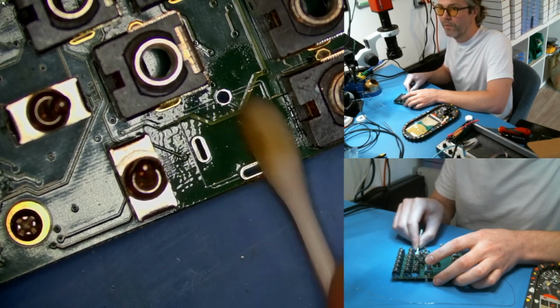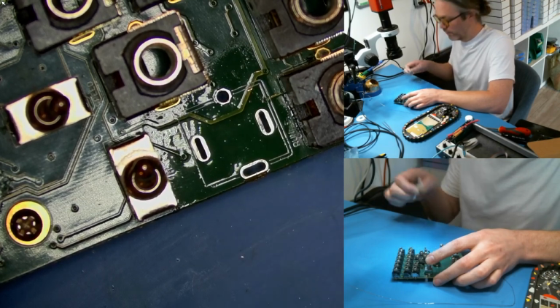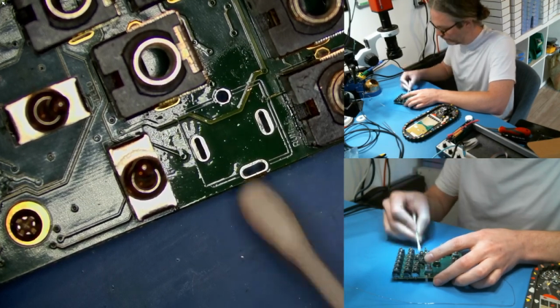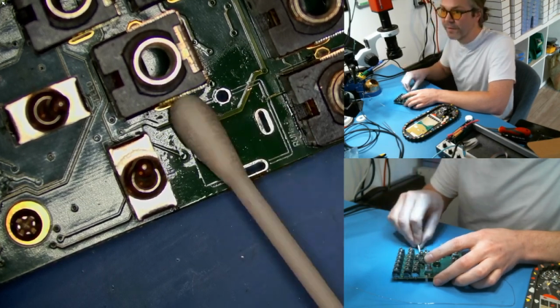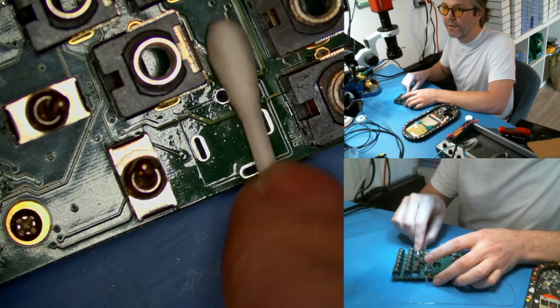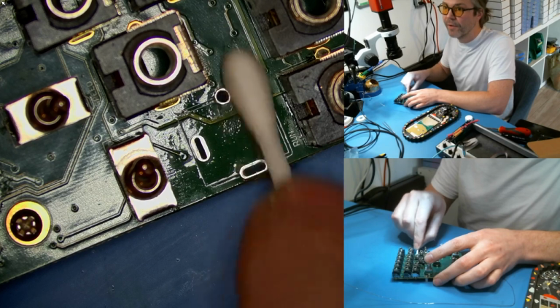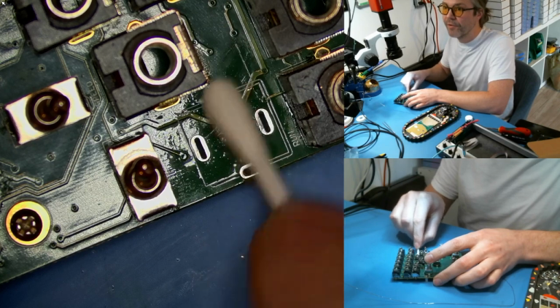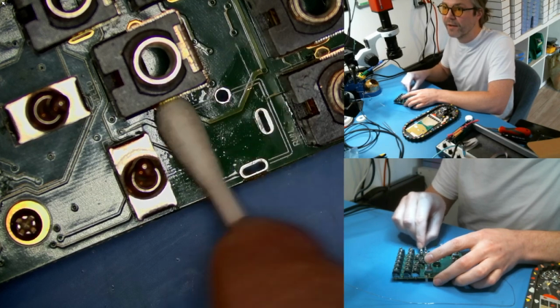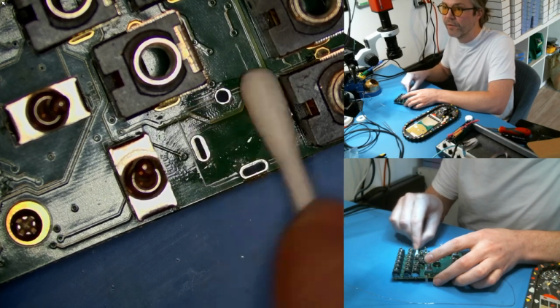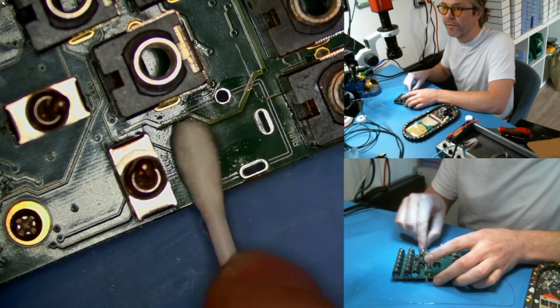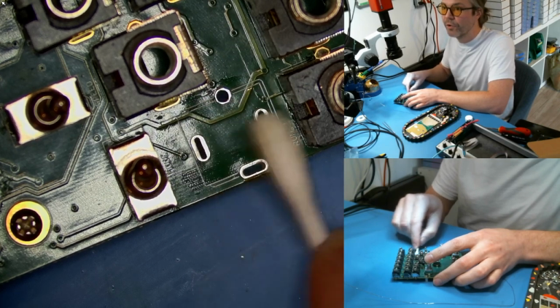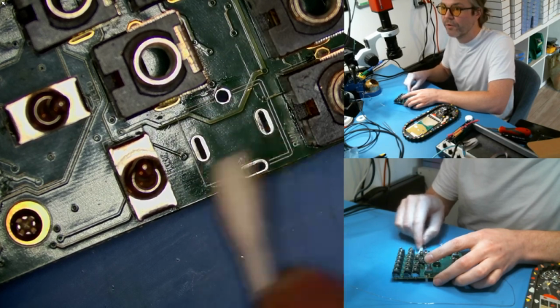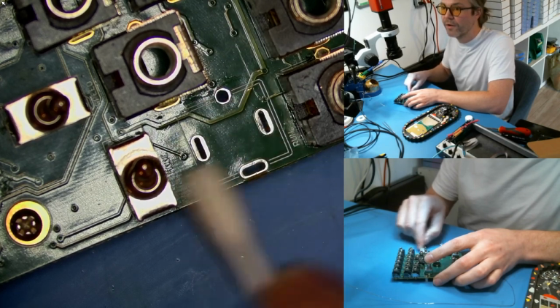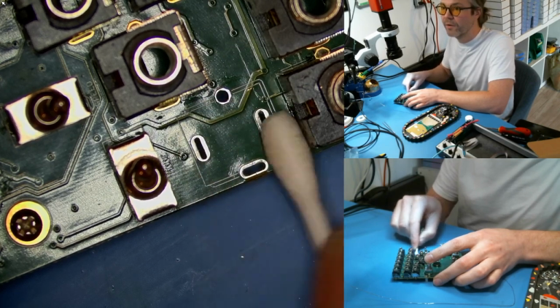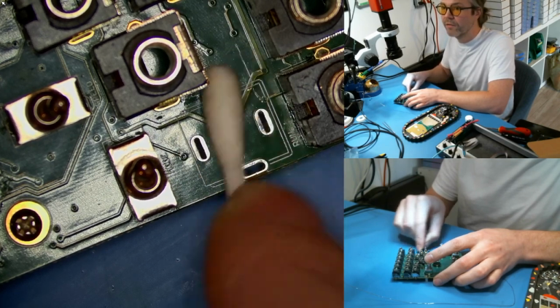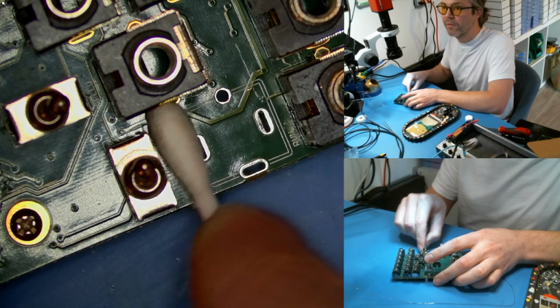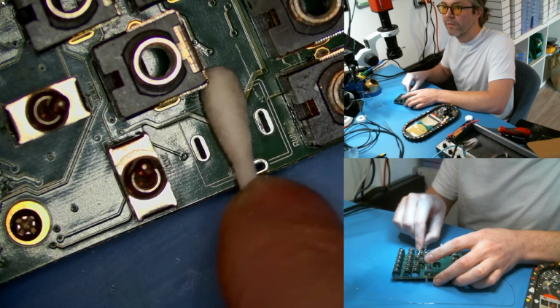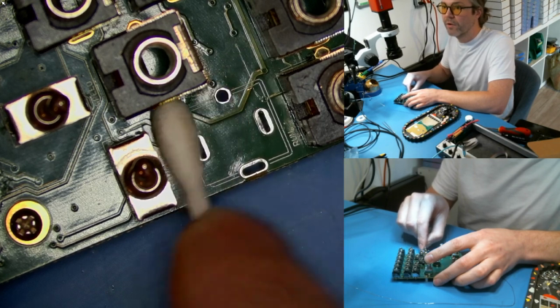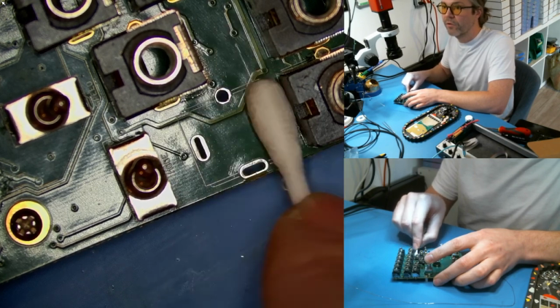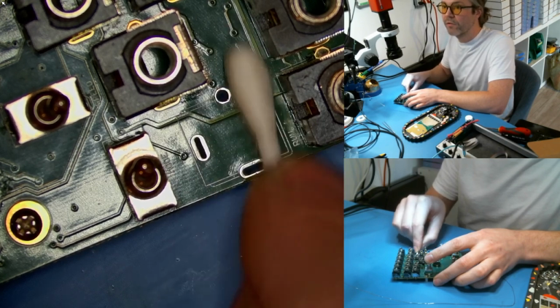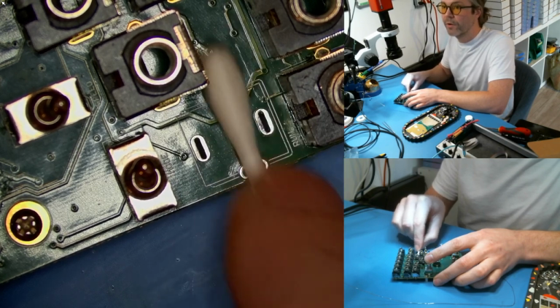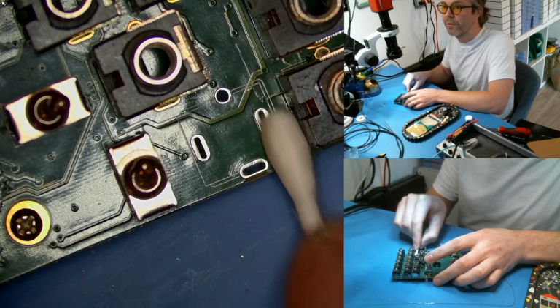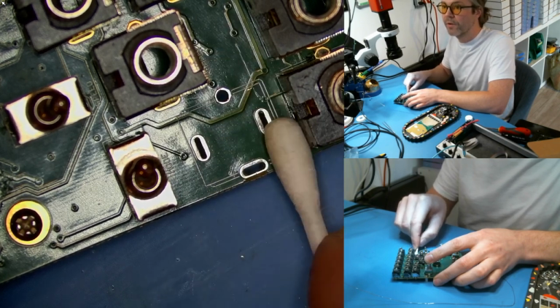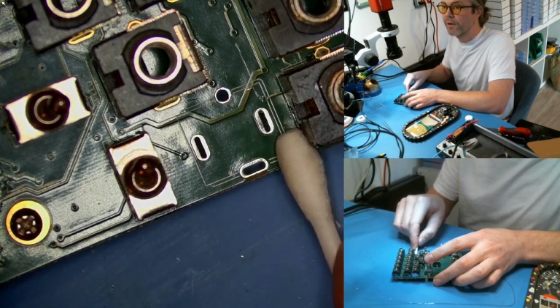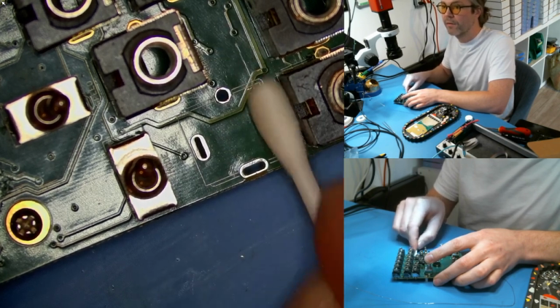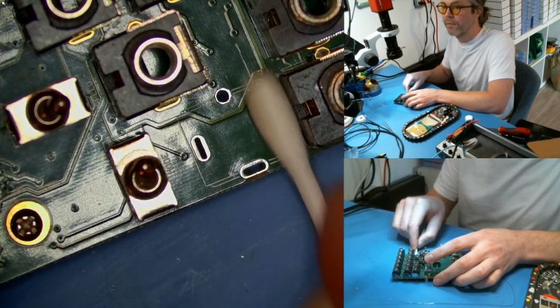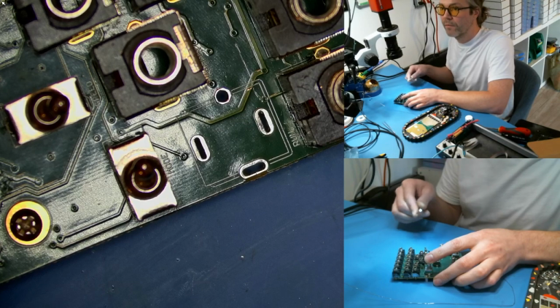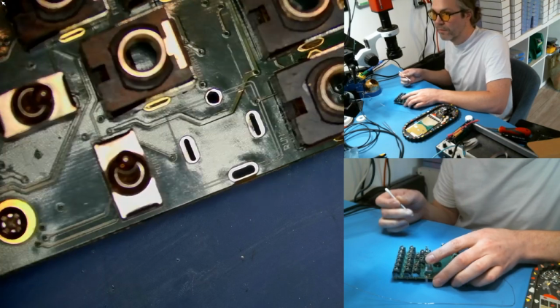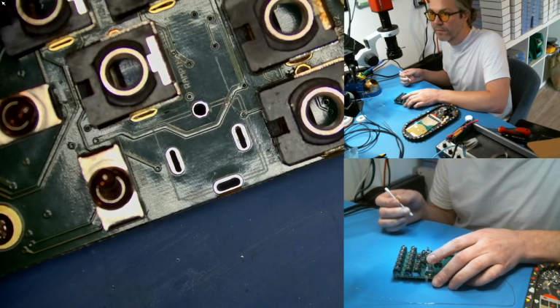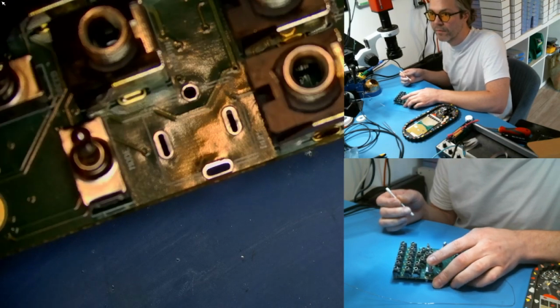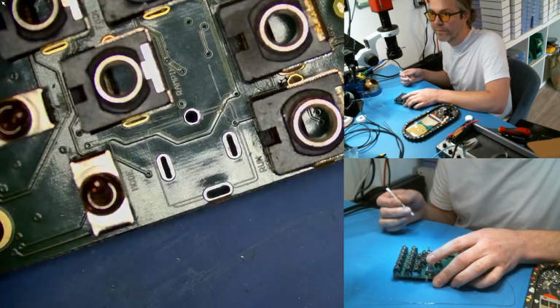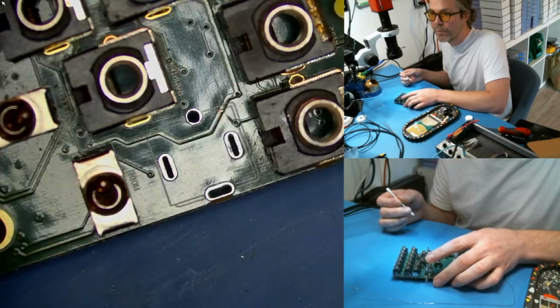Flip it around to the dry end and this should get us to a nice, good-as-new looking circuit board. Yeah, it looks great. I'm happy with that.